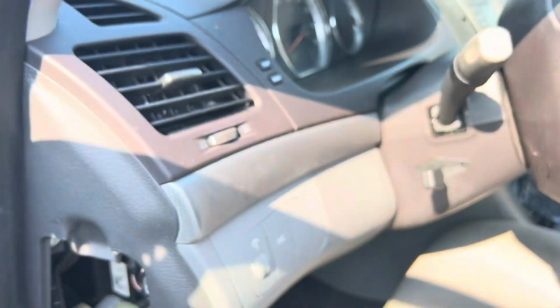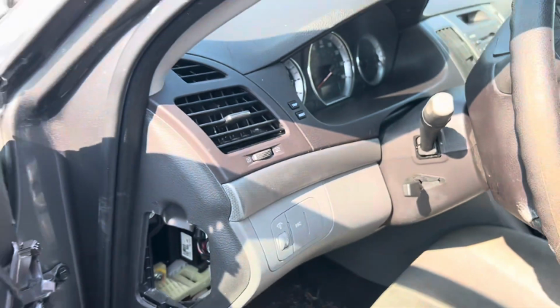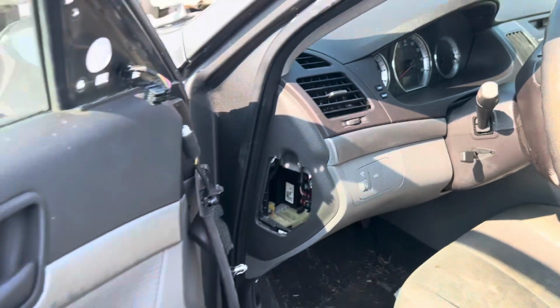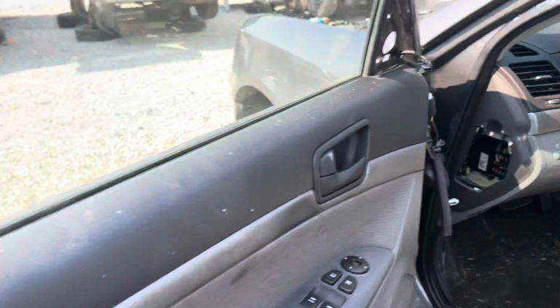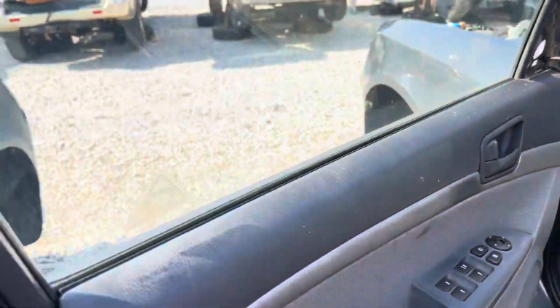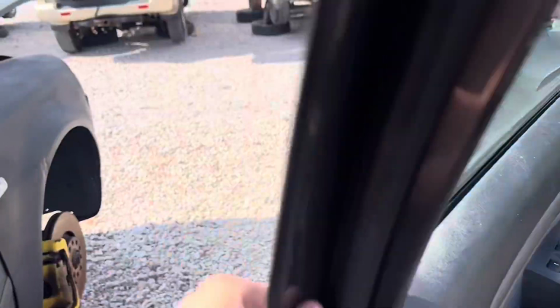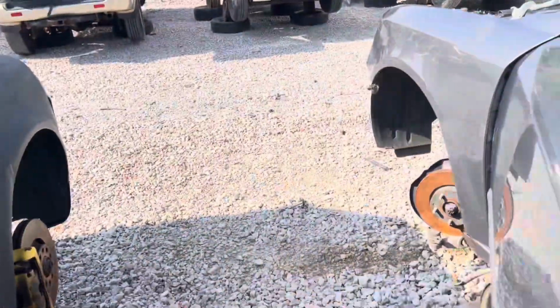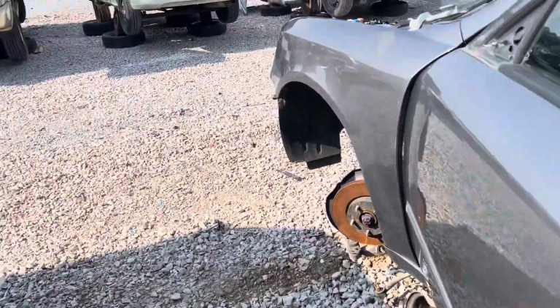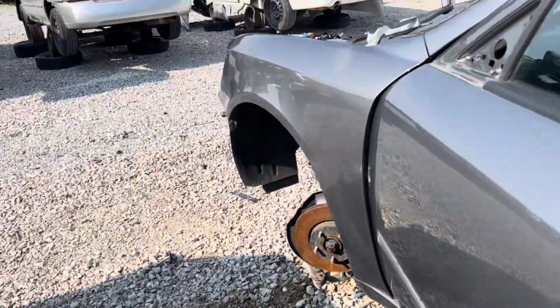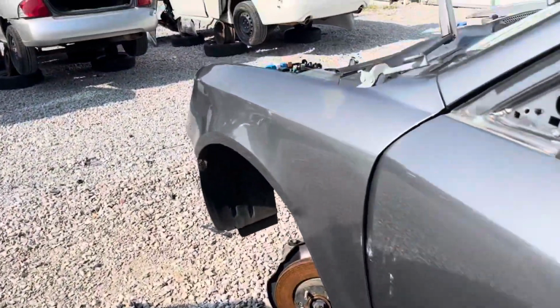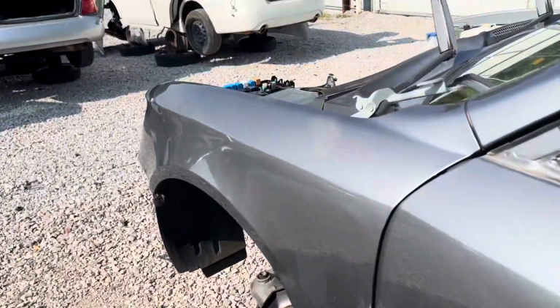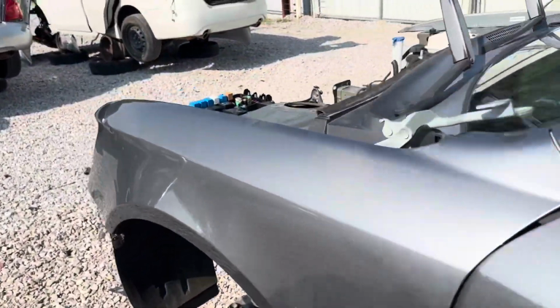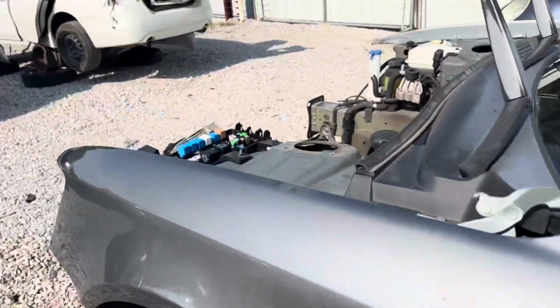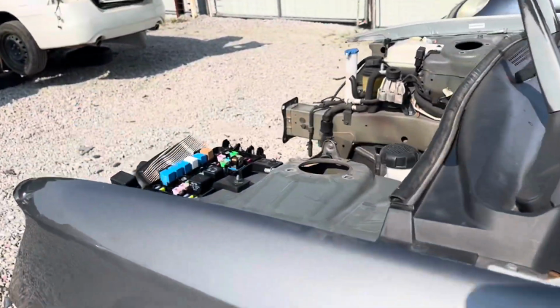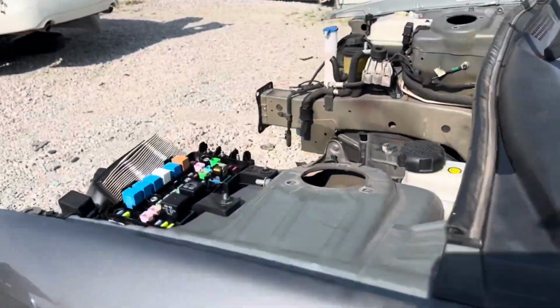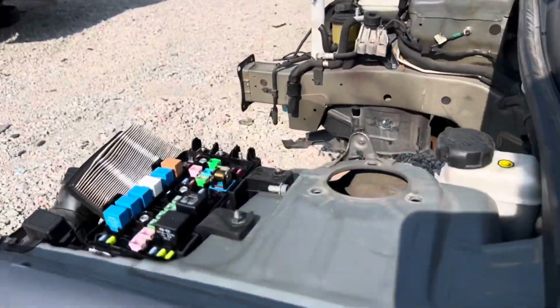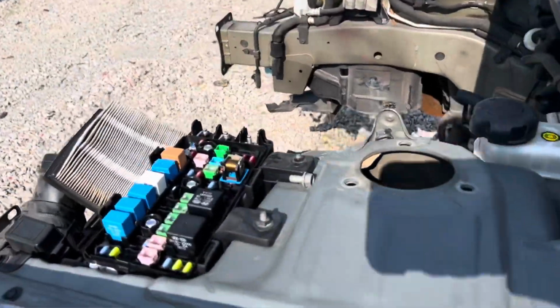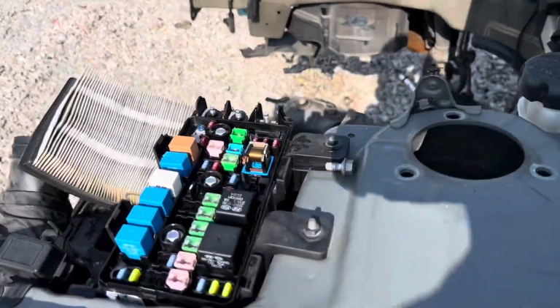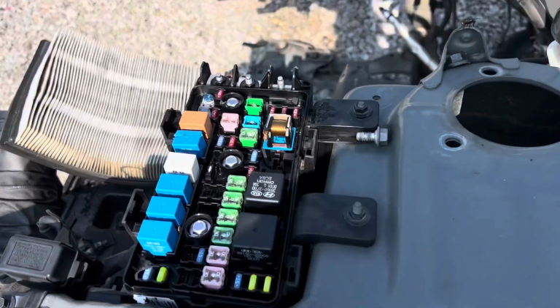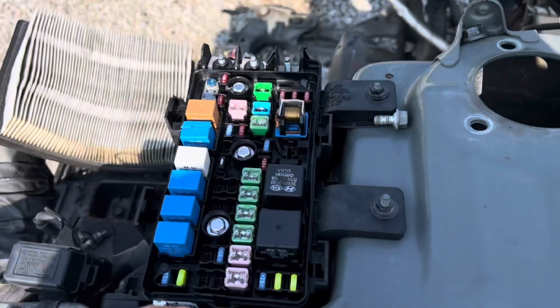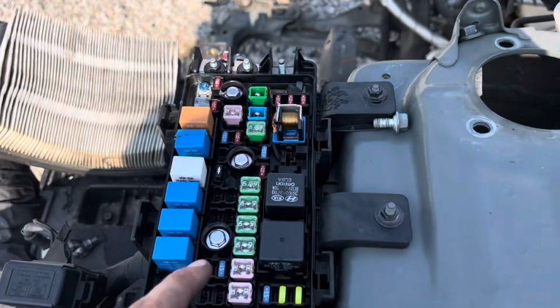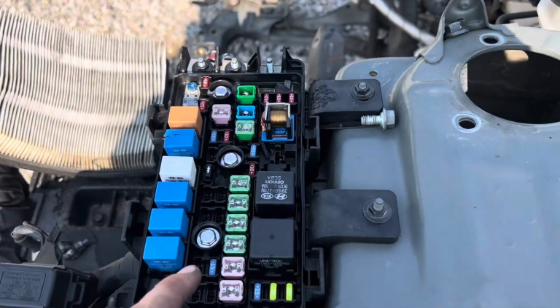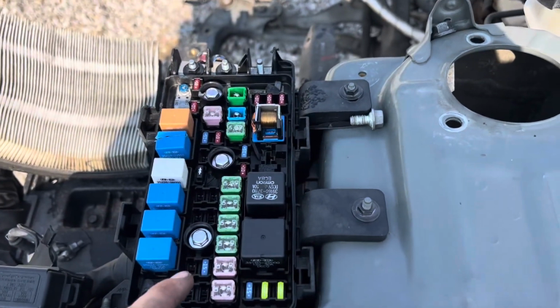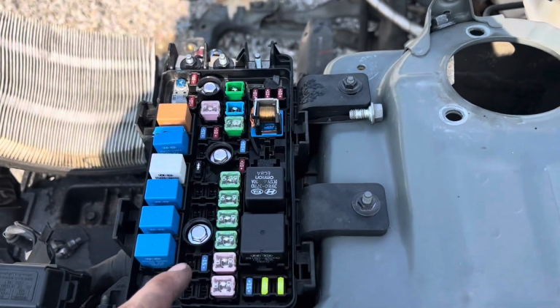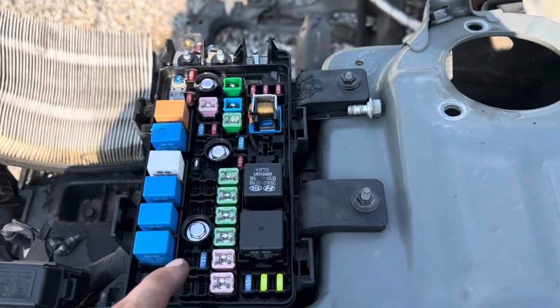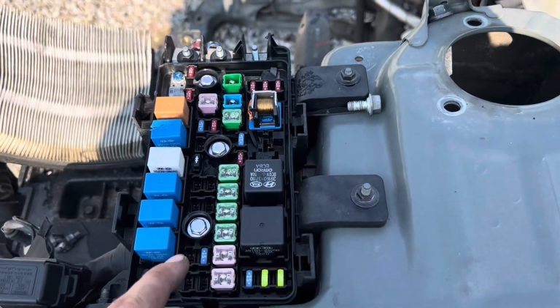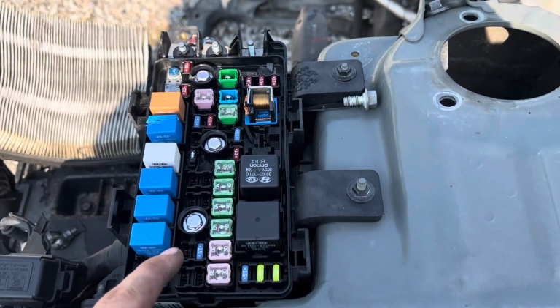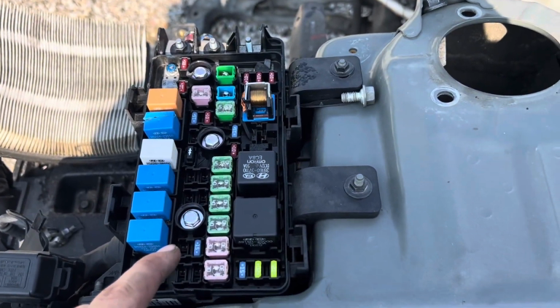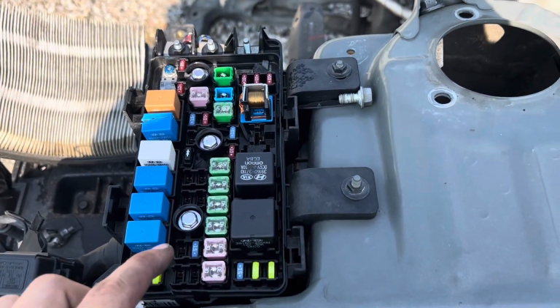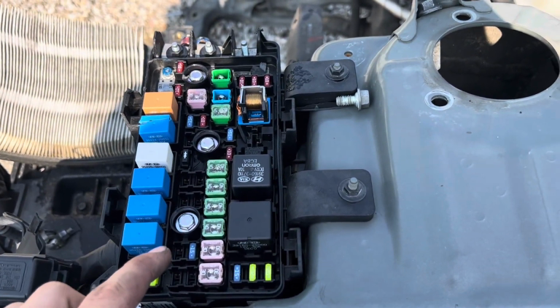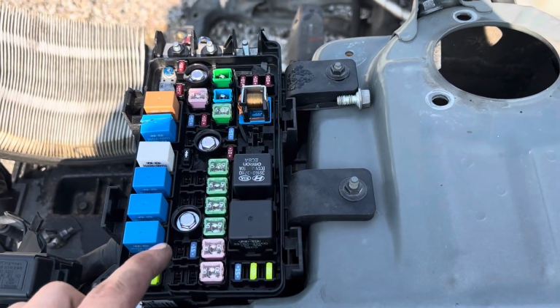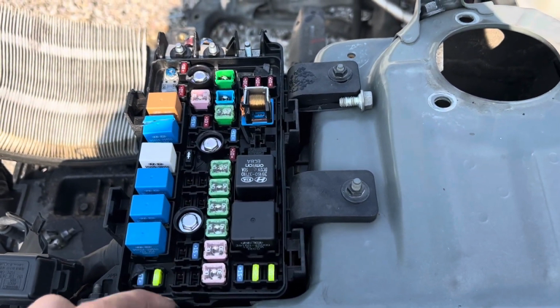The second fuse box is located under the hood on the driver side here. There would also typically be a cover here, but it has probably been pulled.